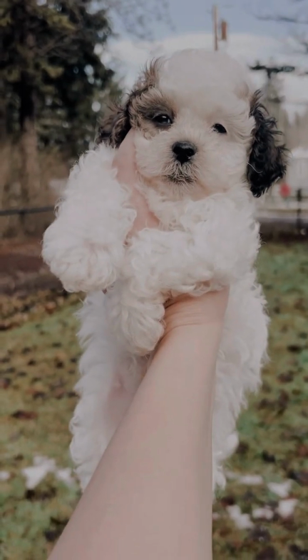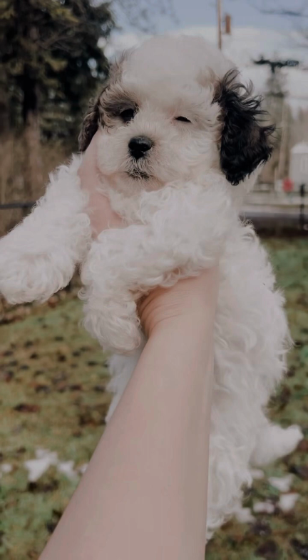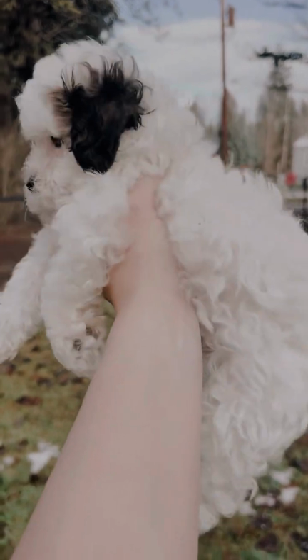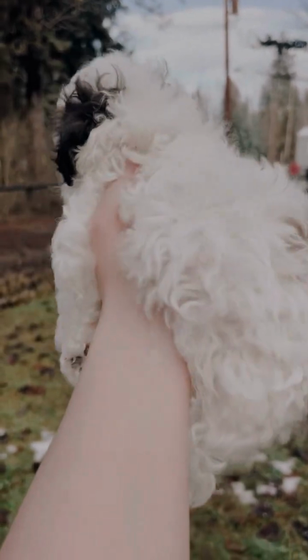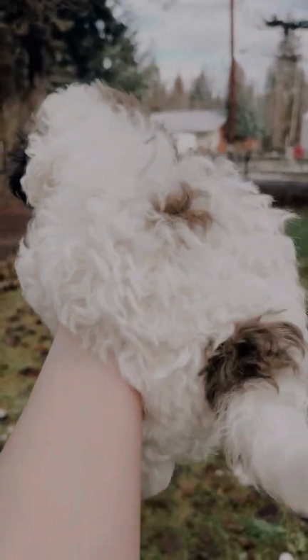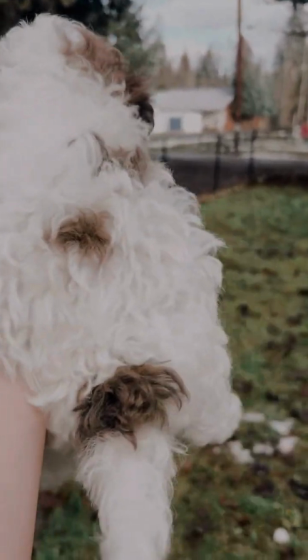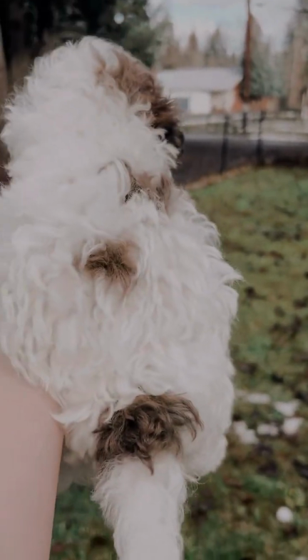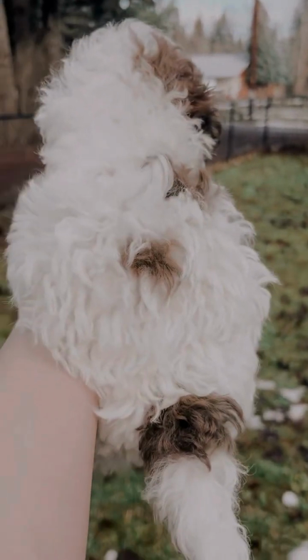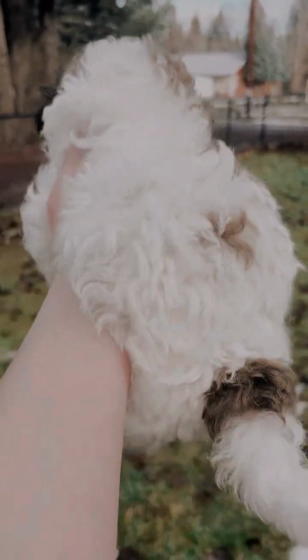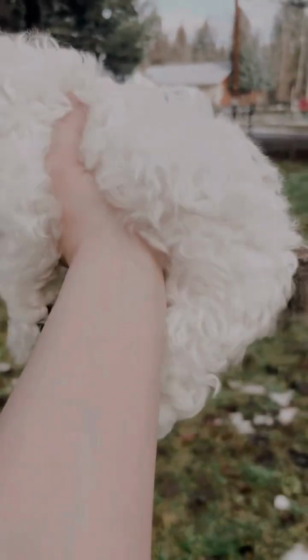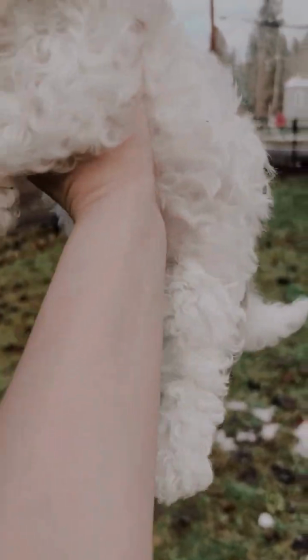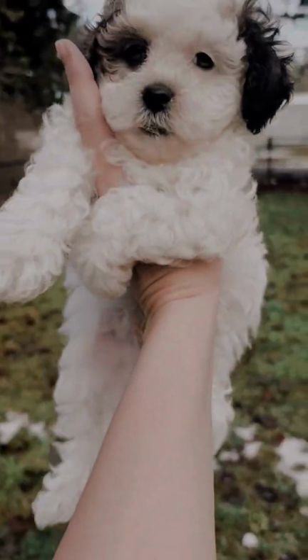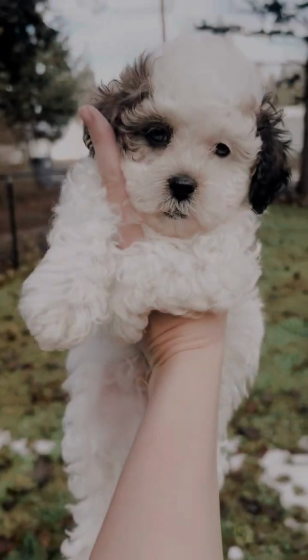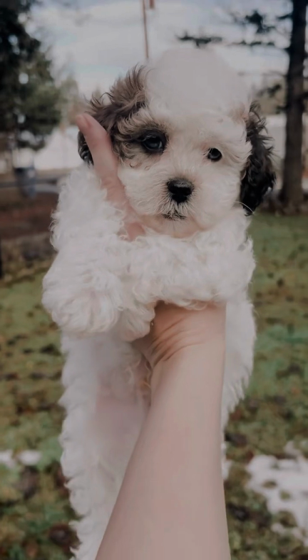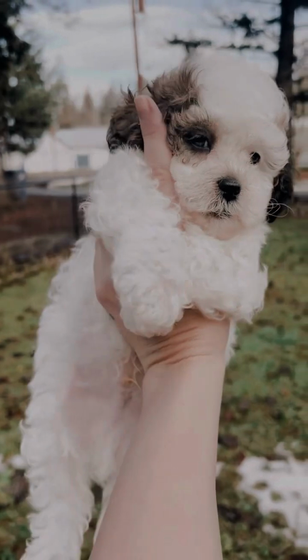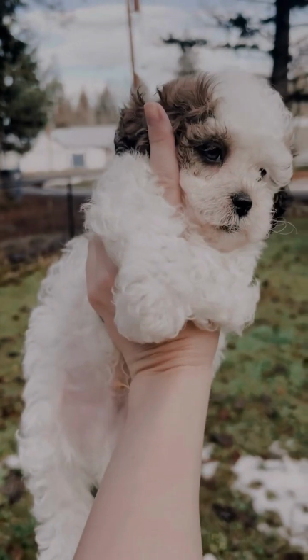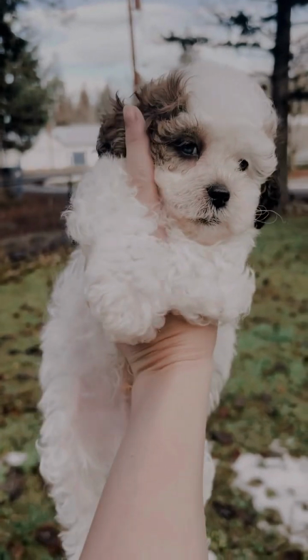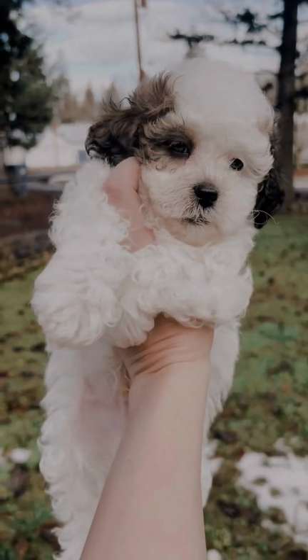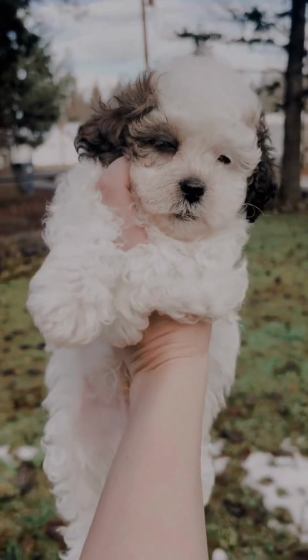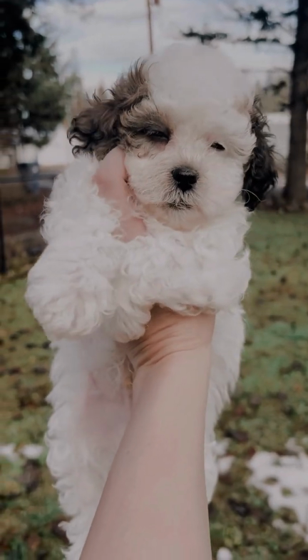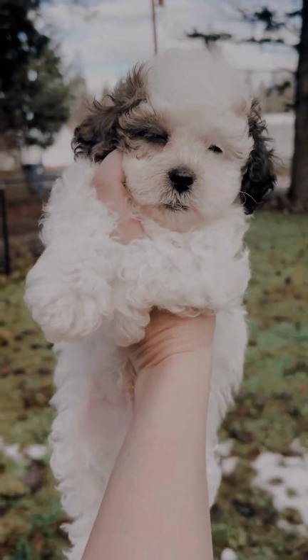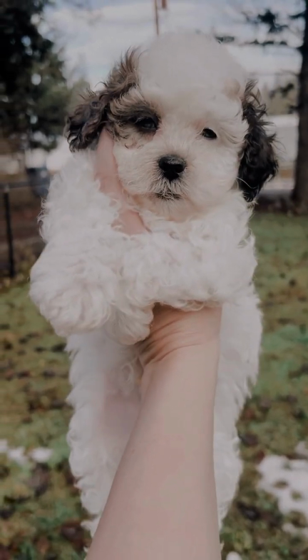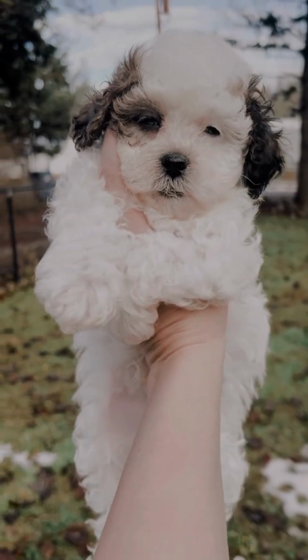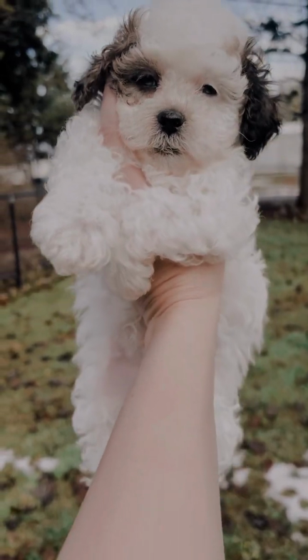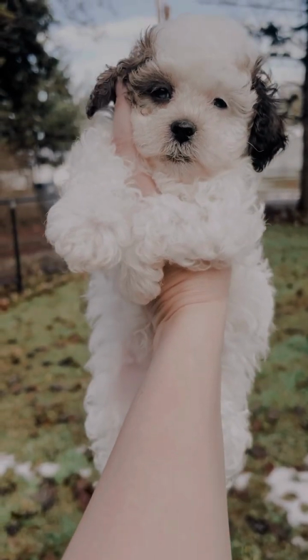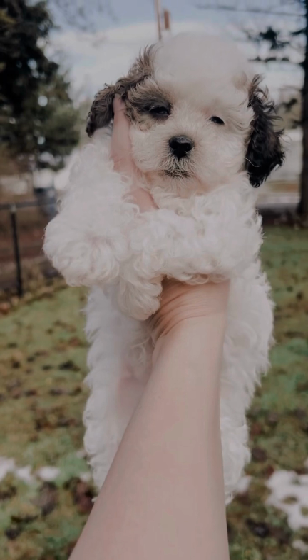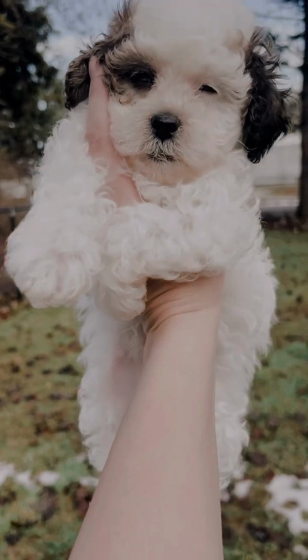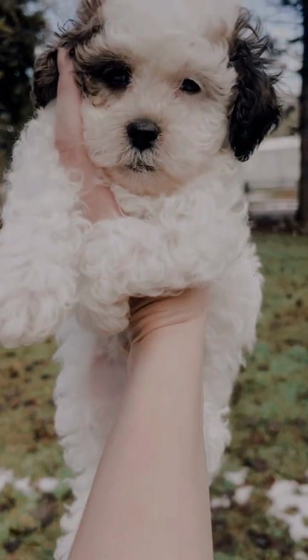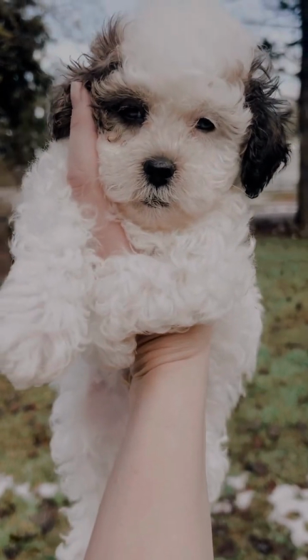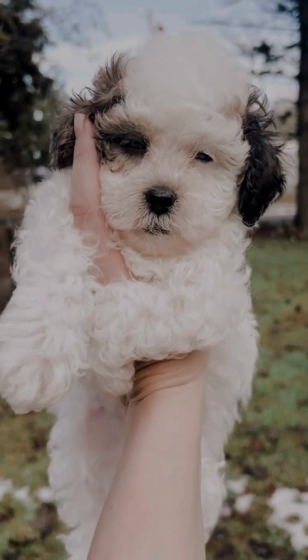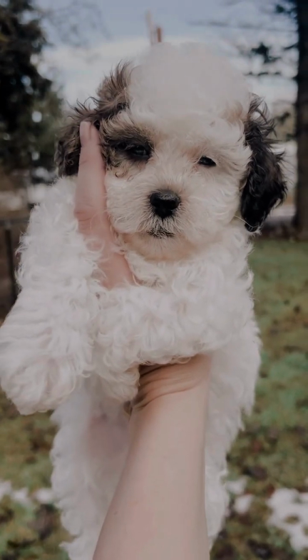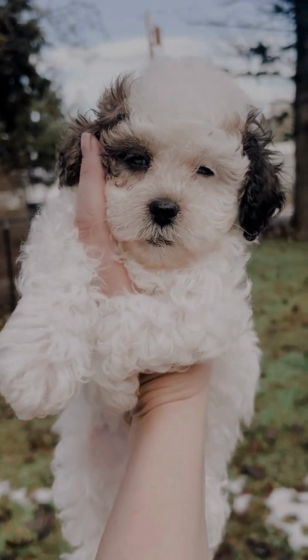He has beautiful confirmation. He's a very calm puppy with lower energy and he'd be very well suited for a retired home. For those of you who are mellow and just want to chill out with your dog, here's your boy — and also perfect for therapy.